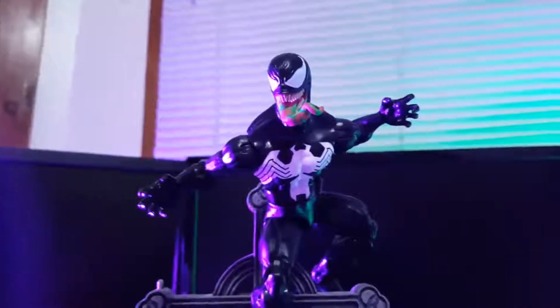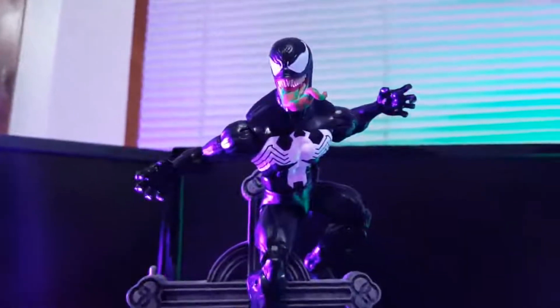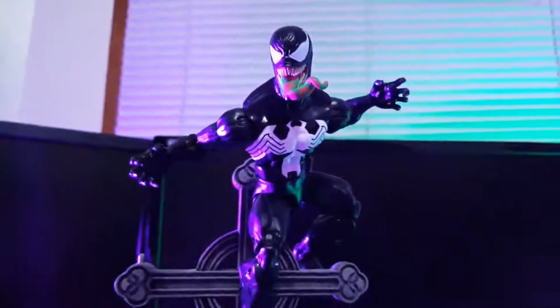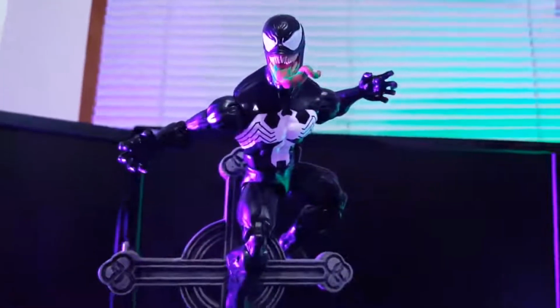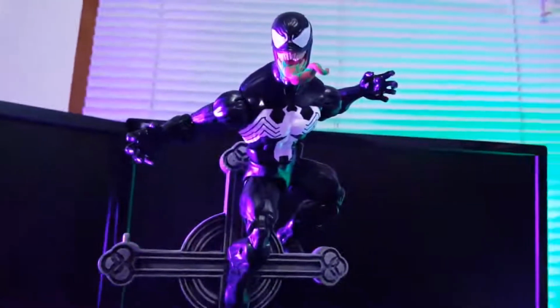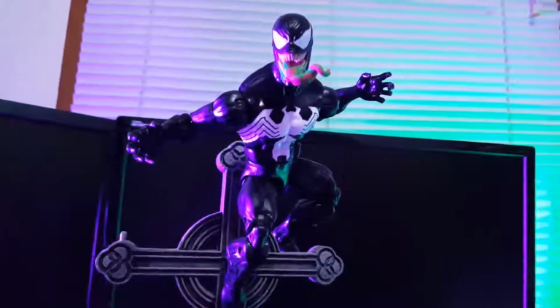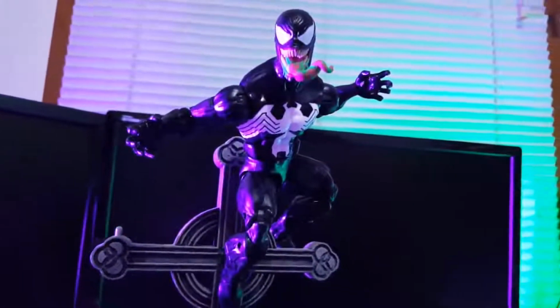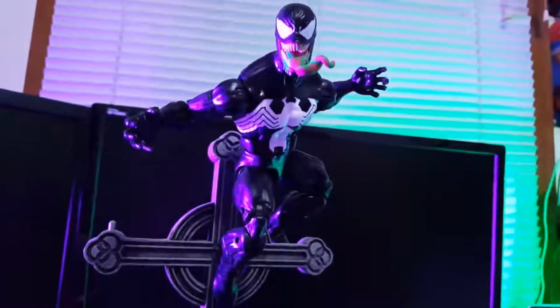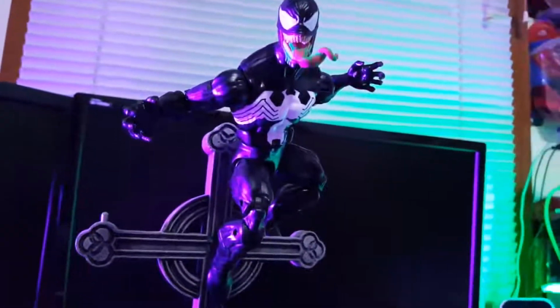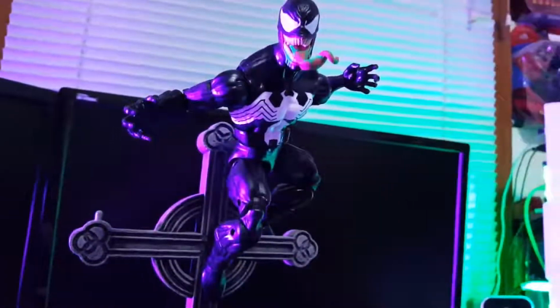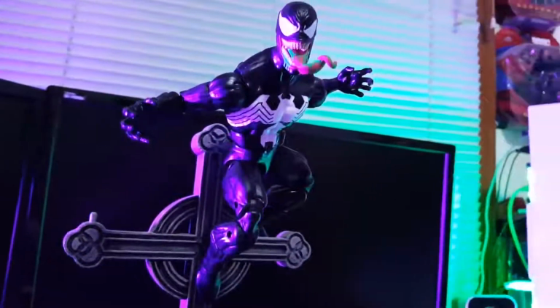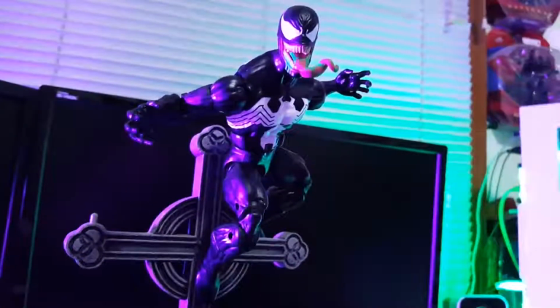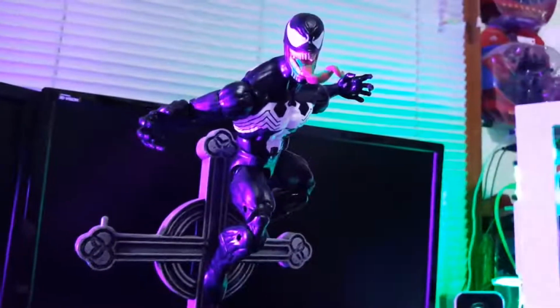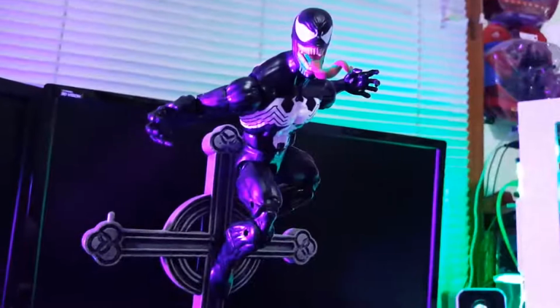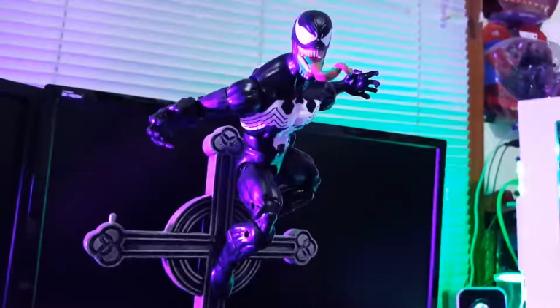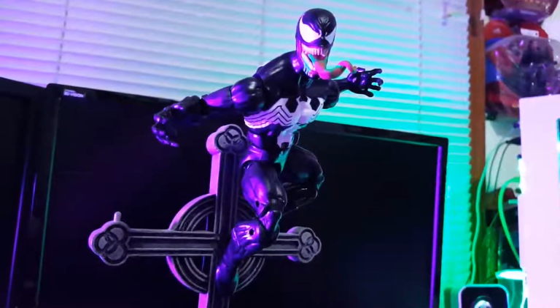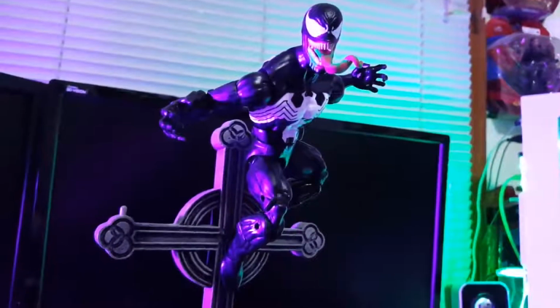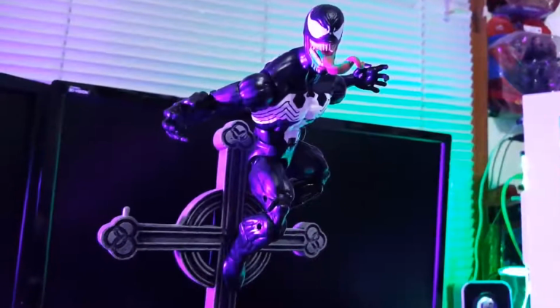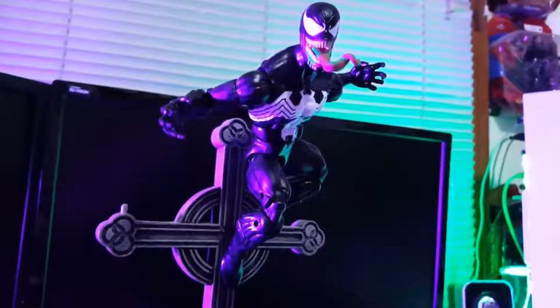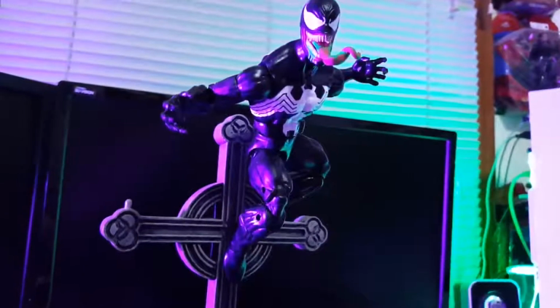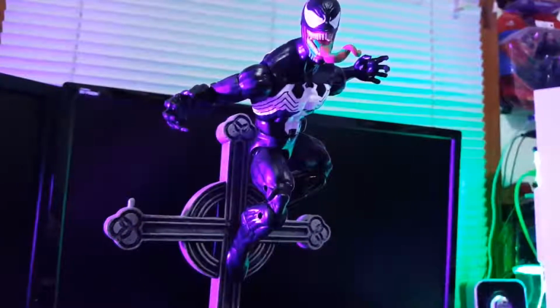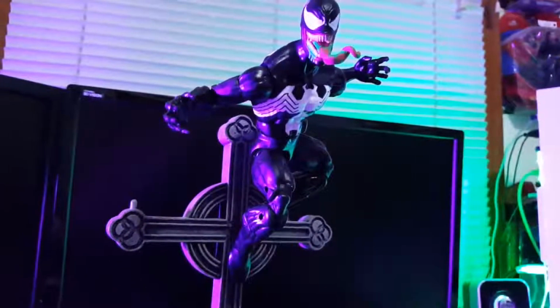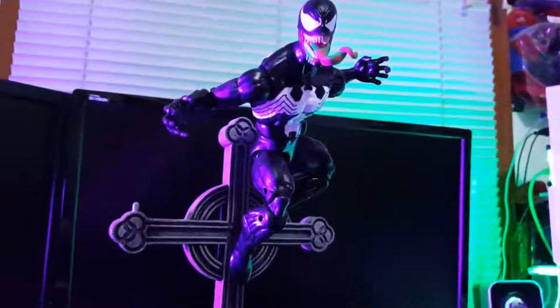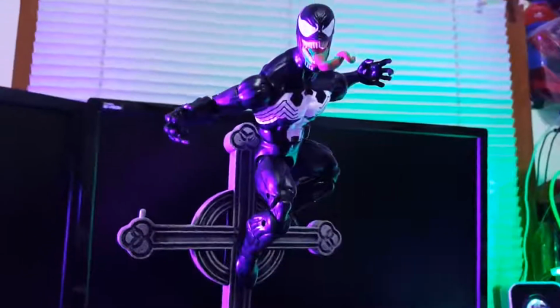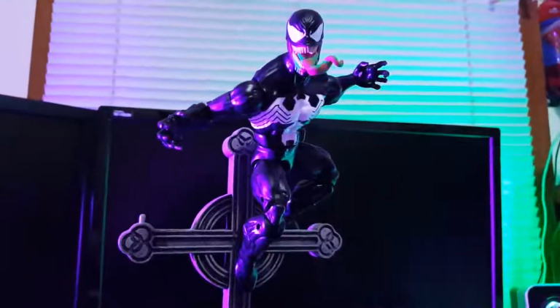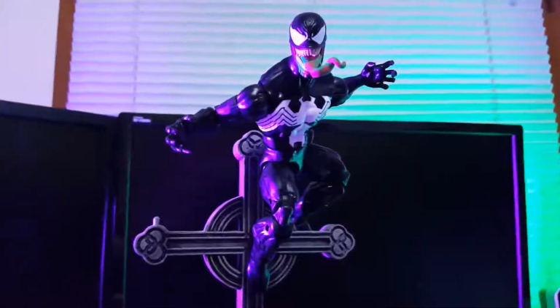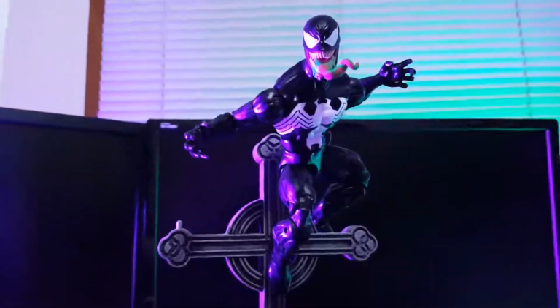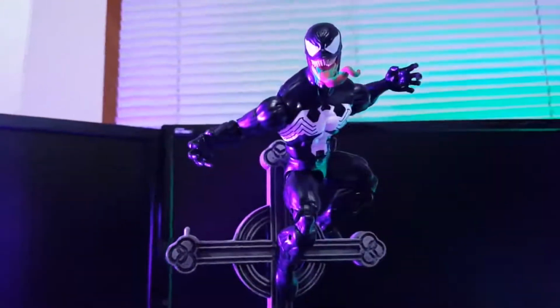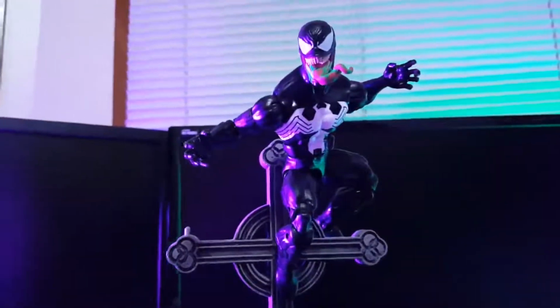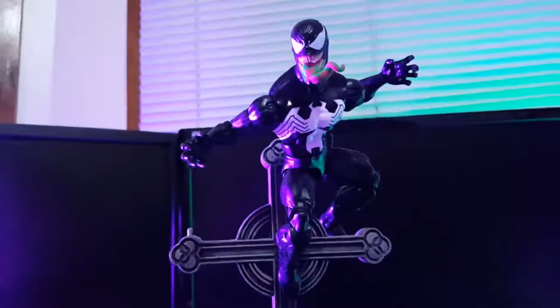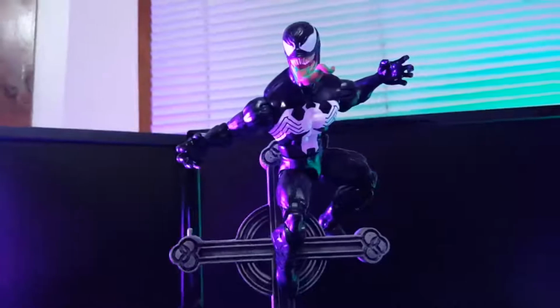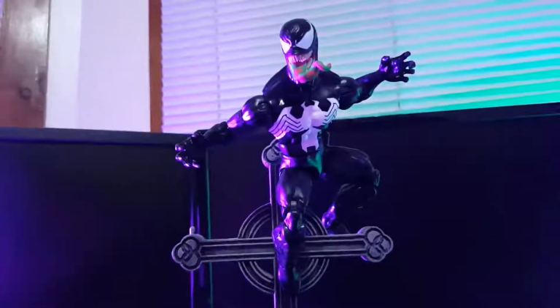It's been a while since we had a Marvel Legends Venom. In this wave, I'm basically just probably going to get Venom. He's probably my favorite one out of them.